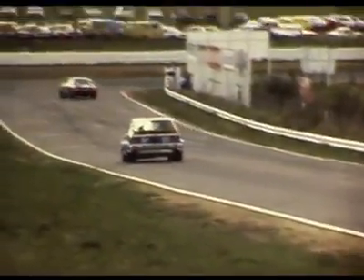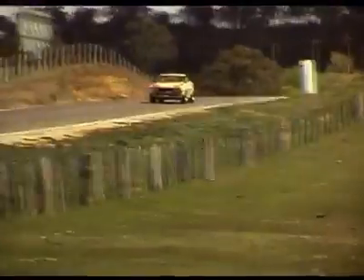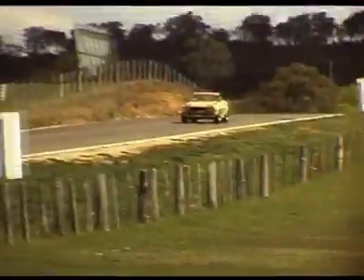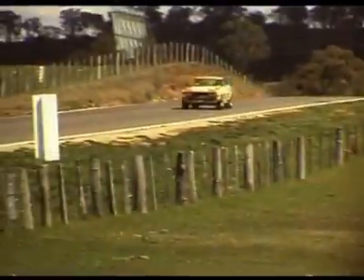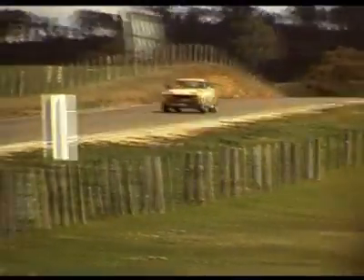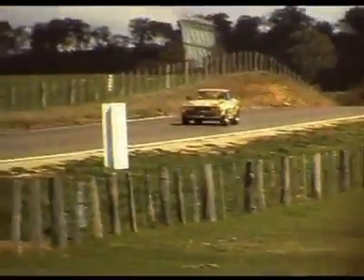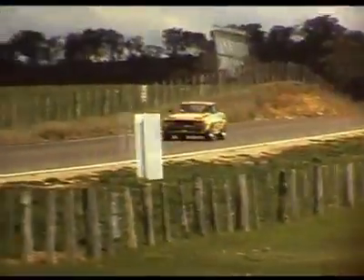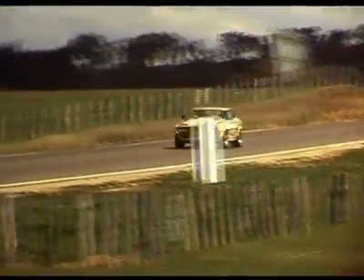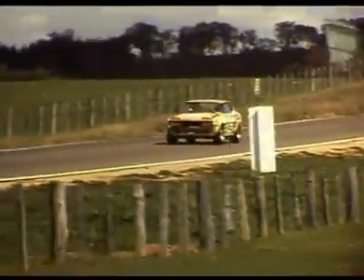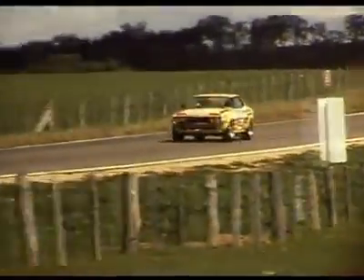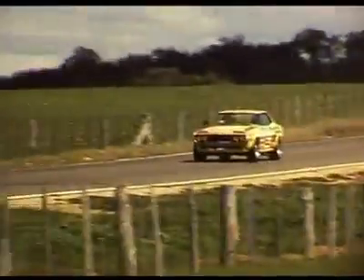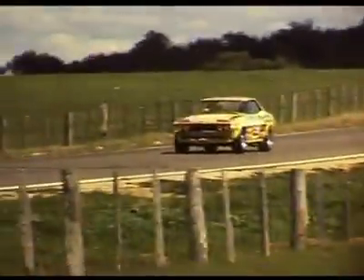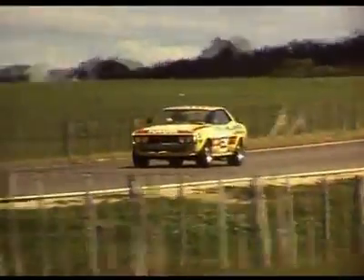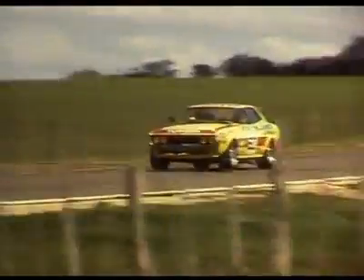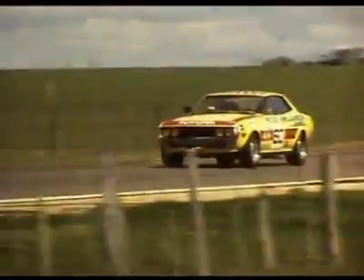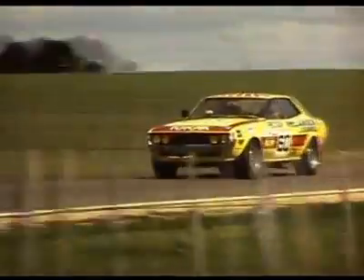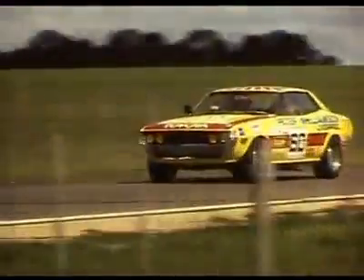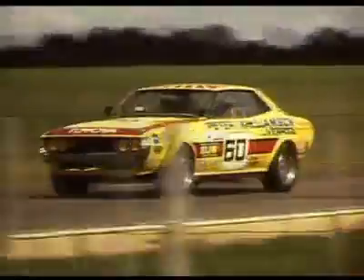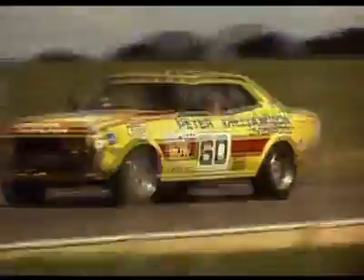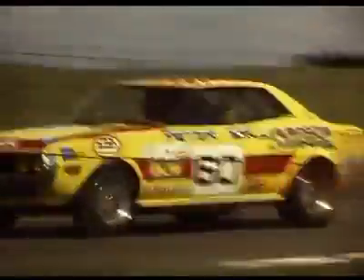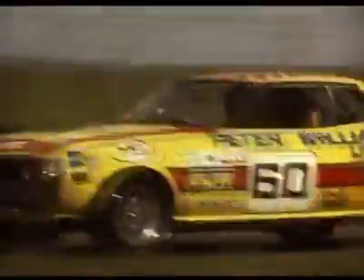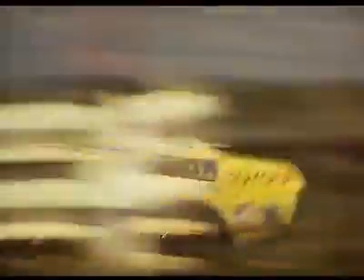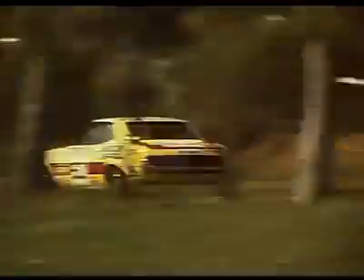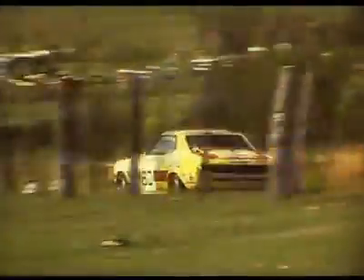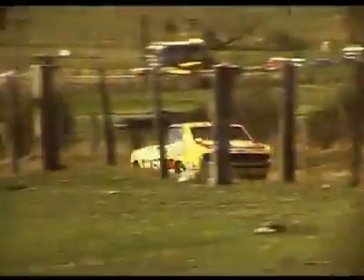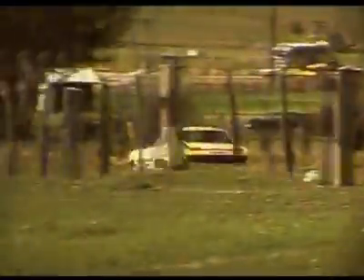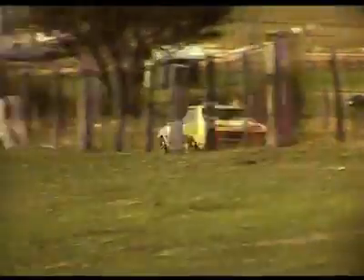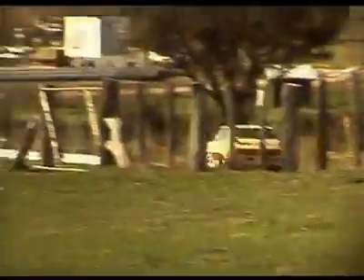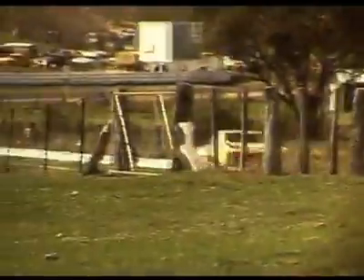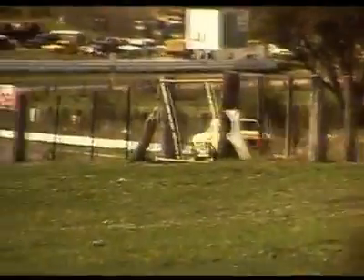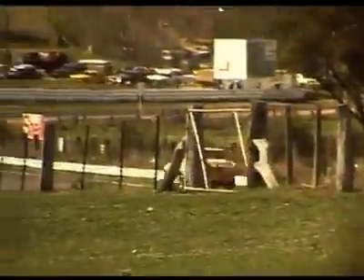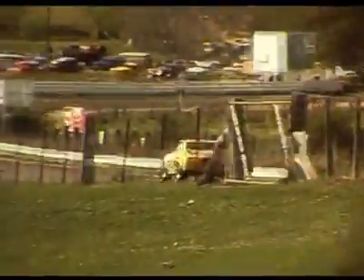And charging down Conrod is Peter Williamson in the Celica. Peter Williamson drove Celicas in this colour scheme for many years at Bathurst in different shapes or forms.